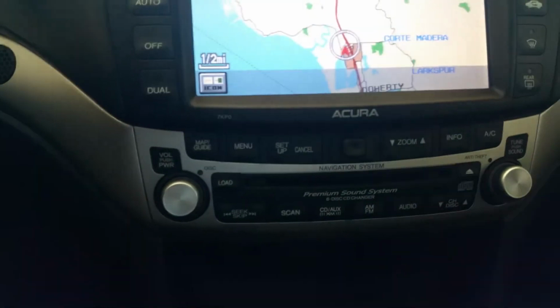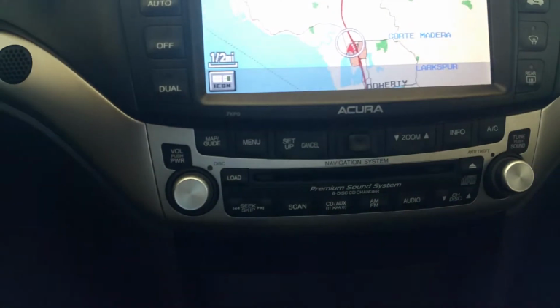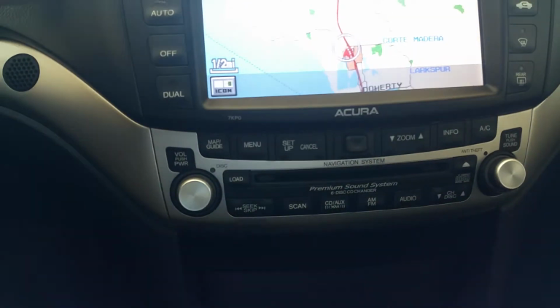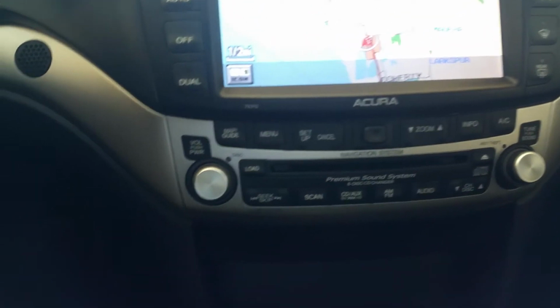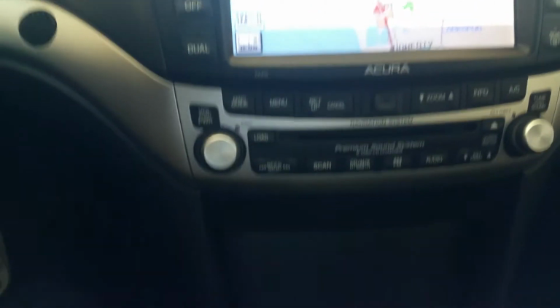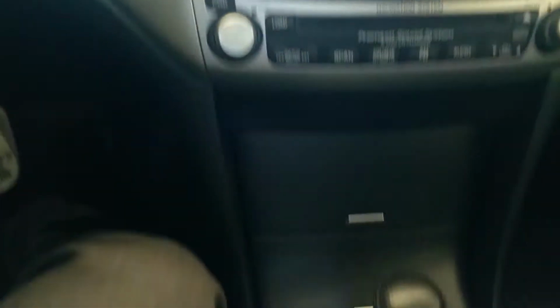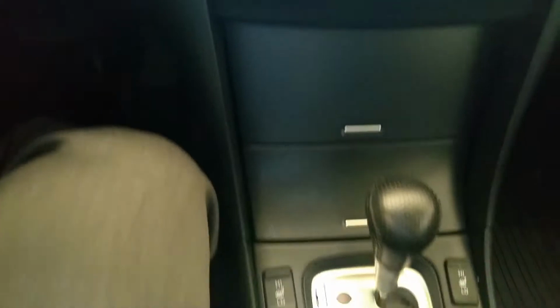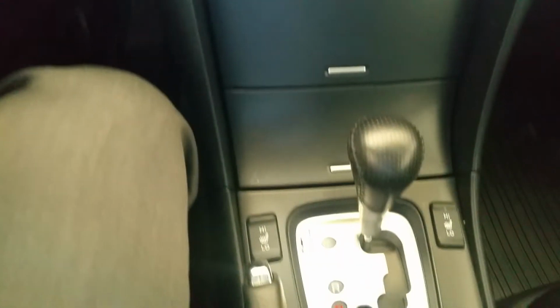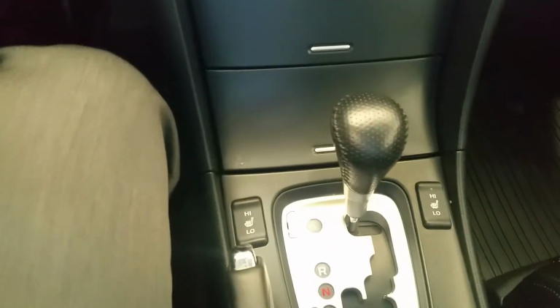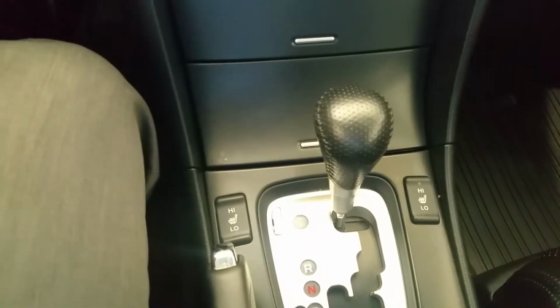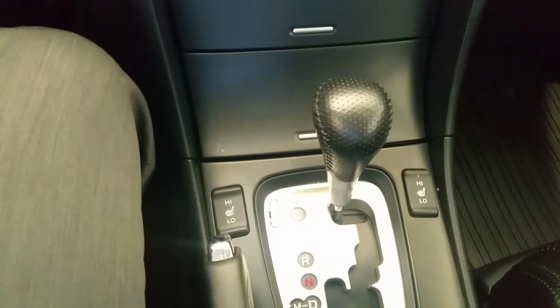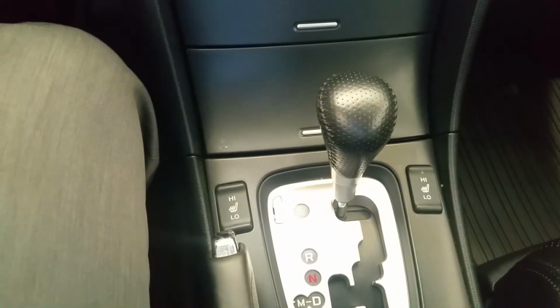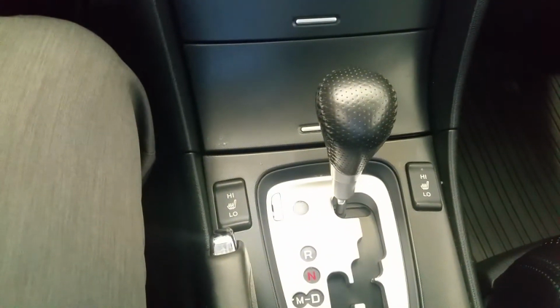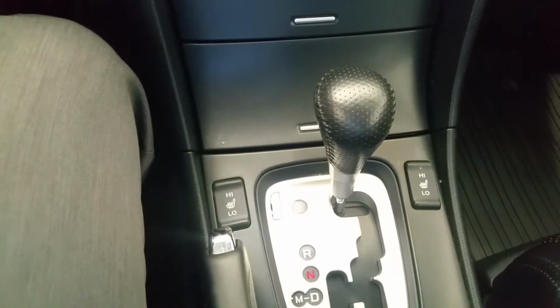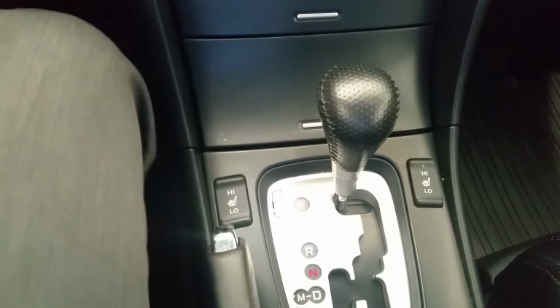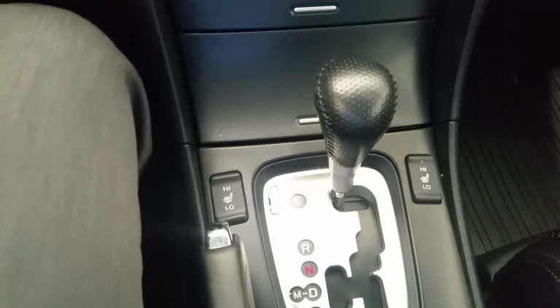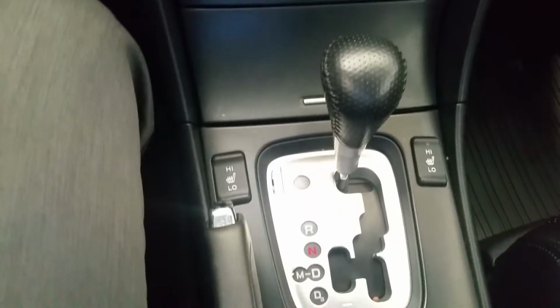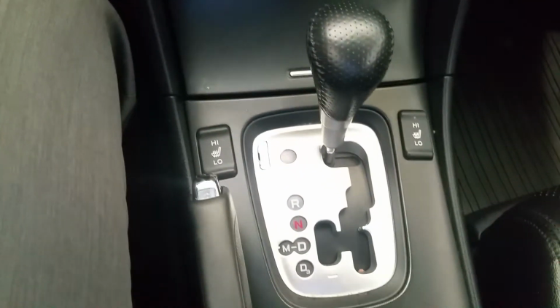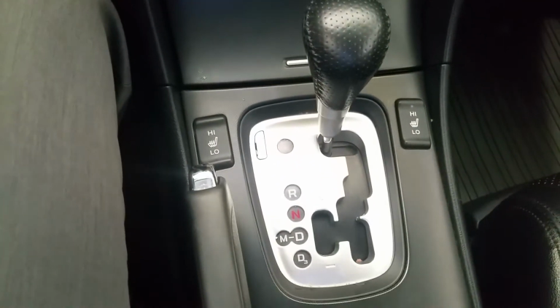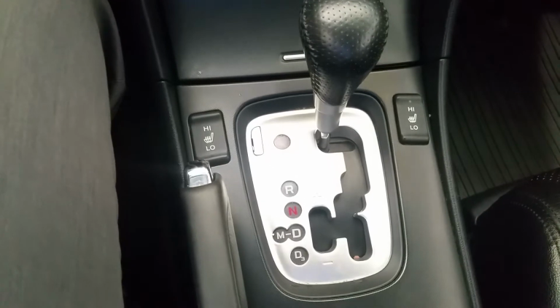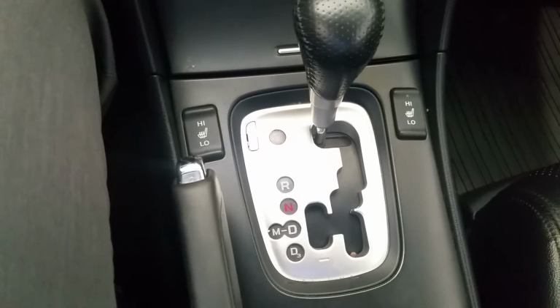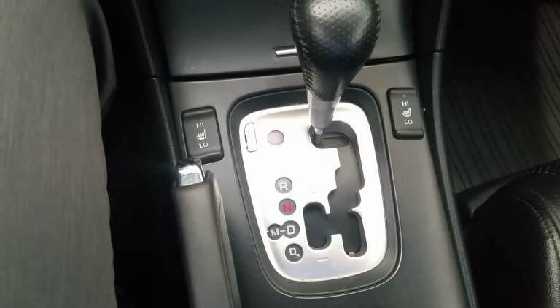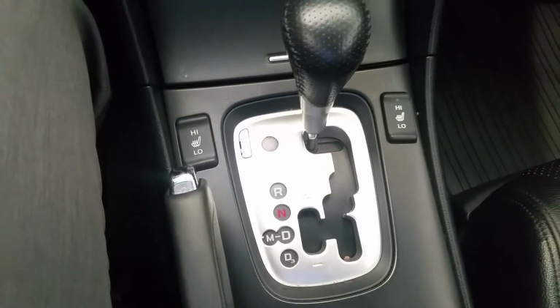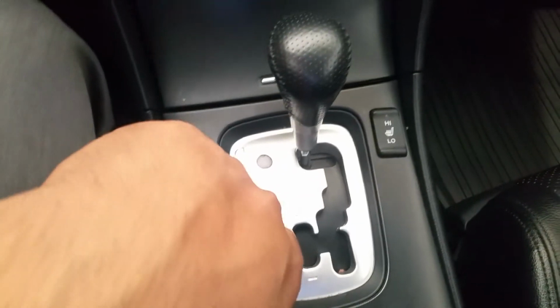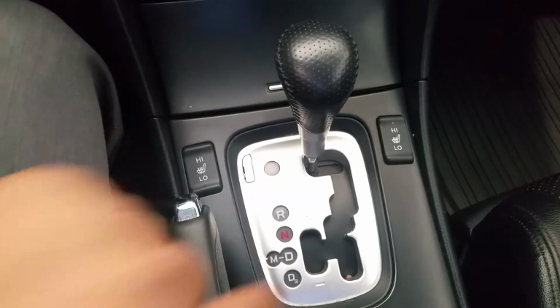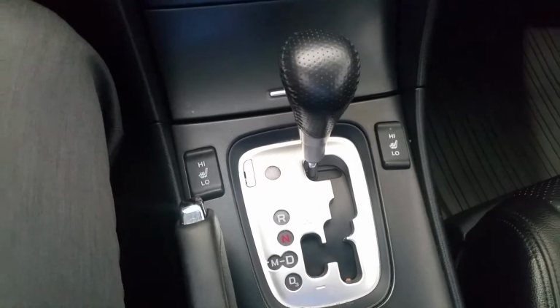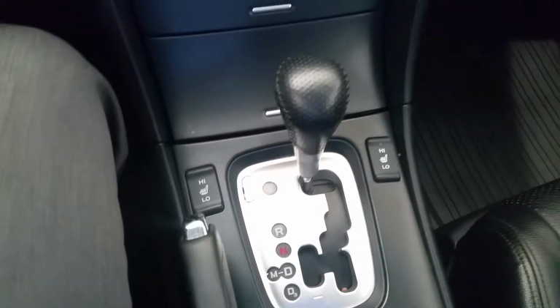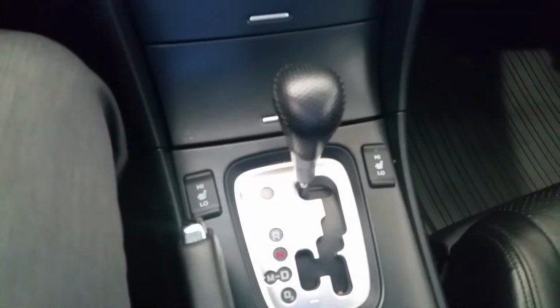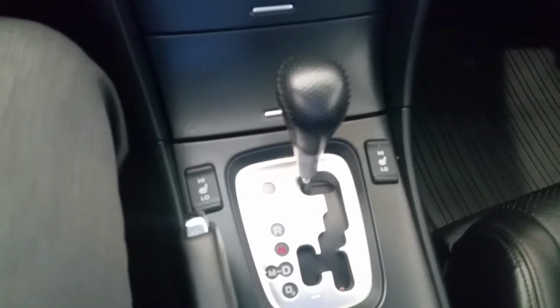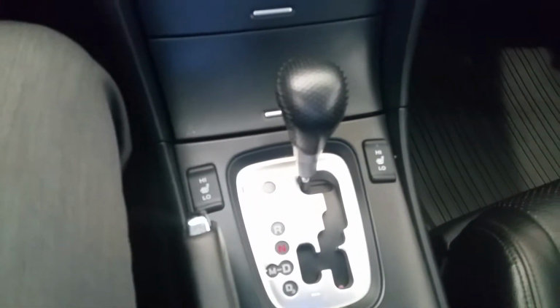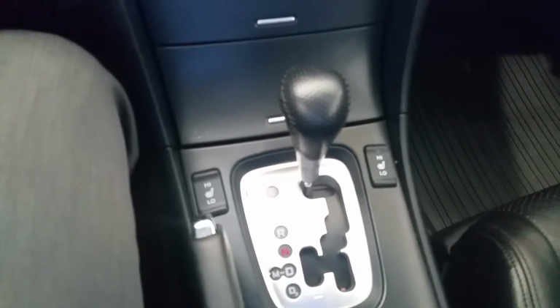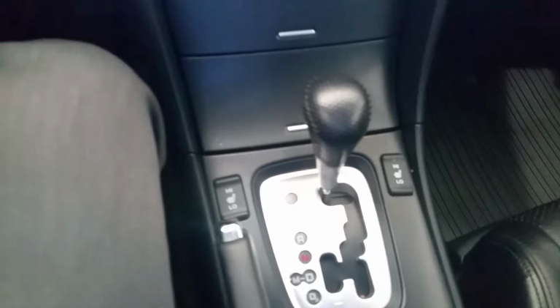And then dual temperature control. Of course the audio system. Looking further down, you have heated seats for the driver and passenger. And it is automatic but you do have the Tiptronic option if you want to be a little more engaged in the driving experience.